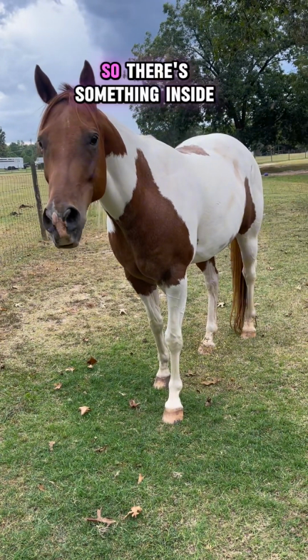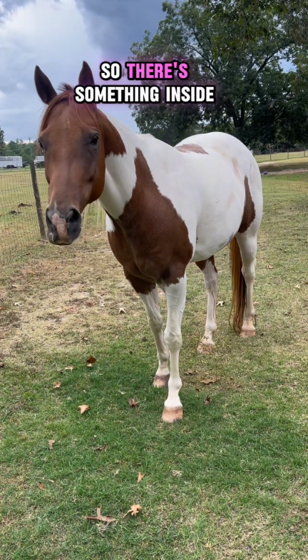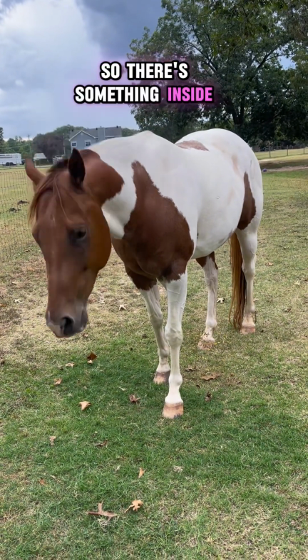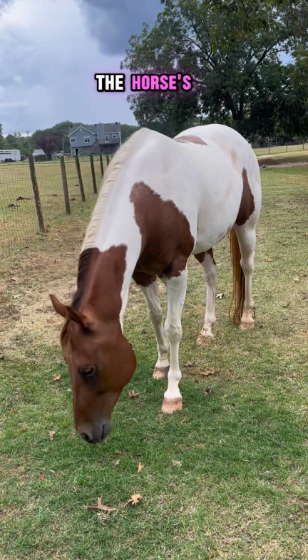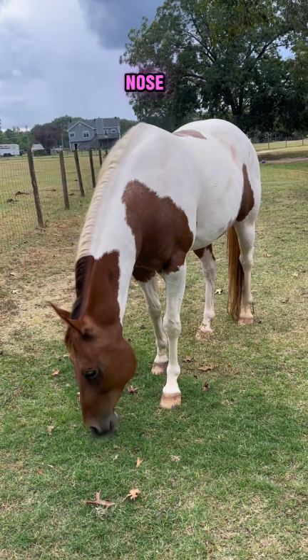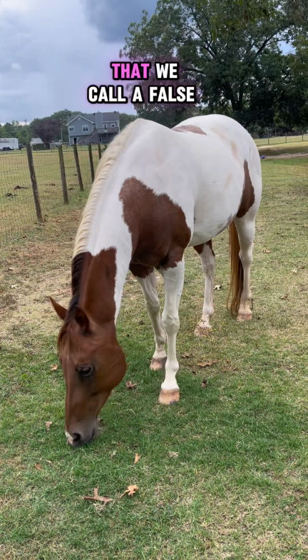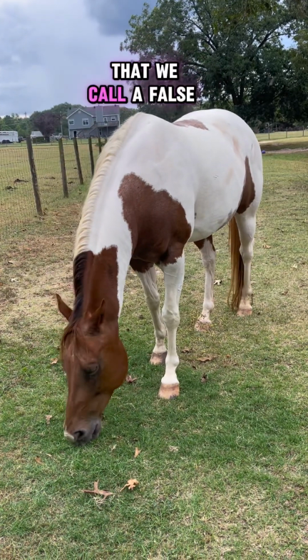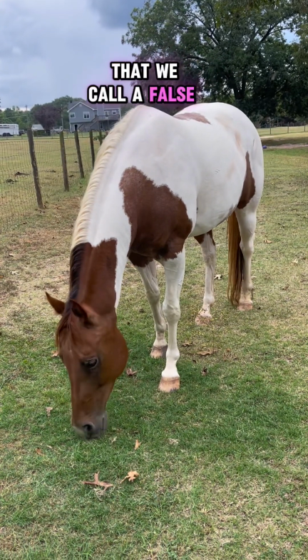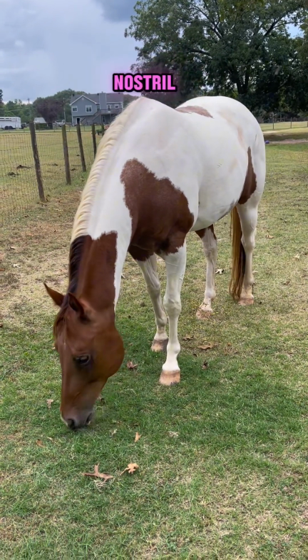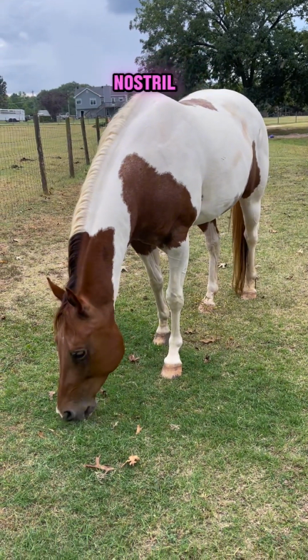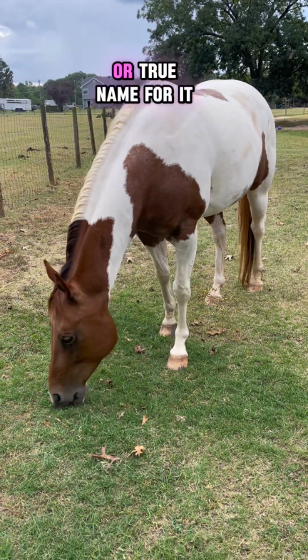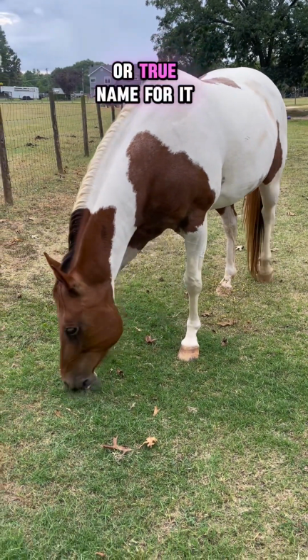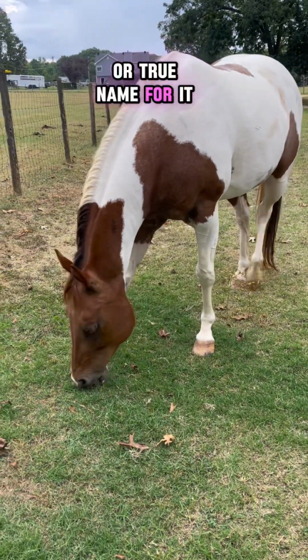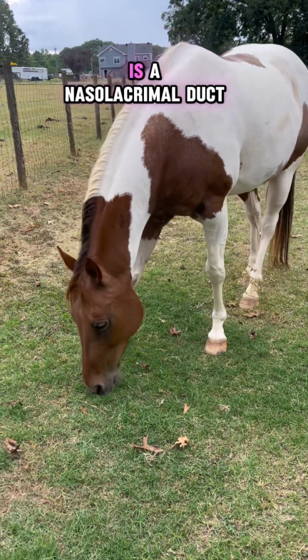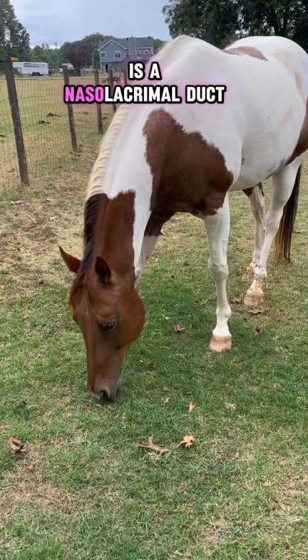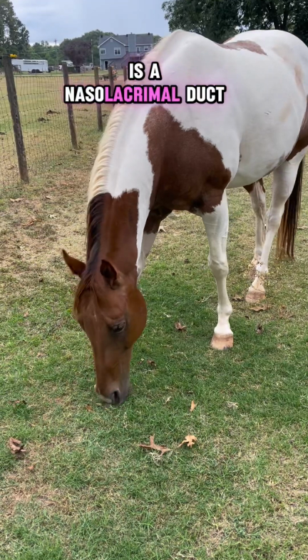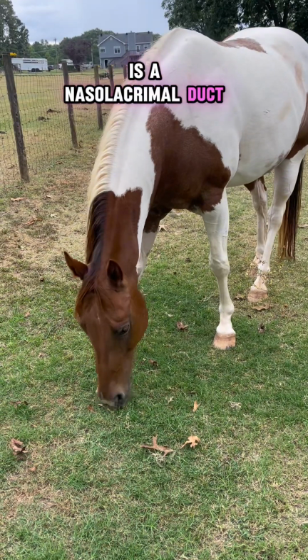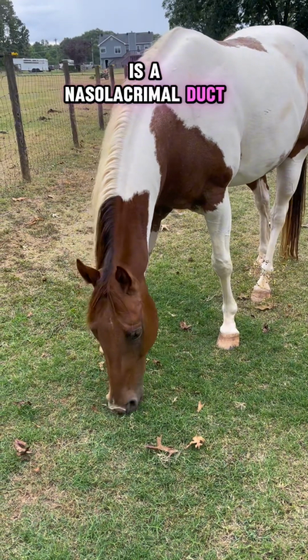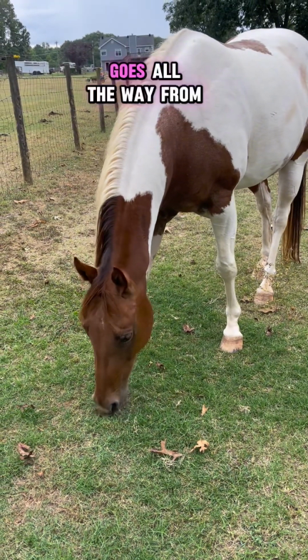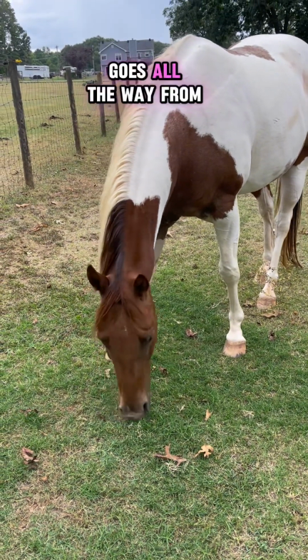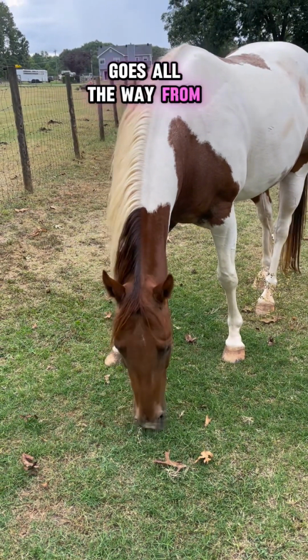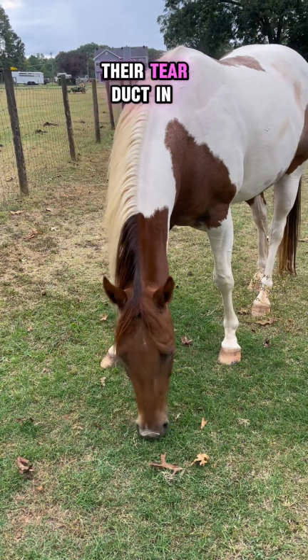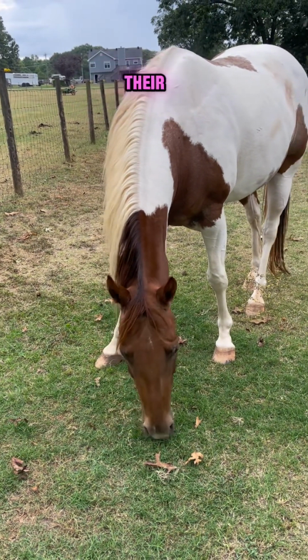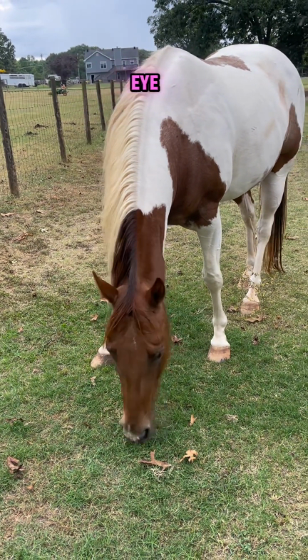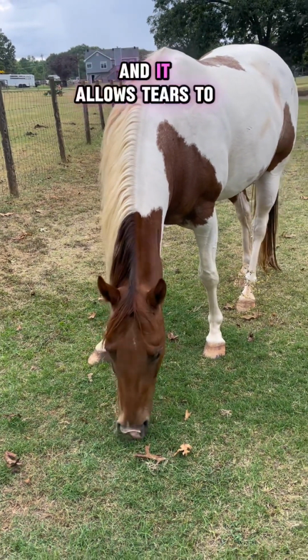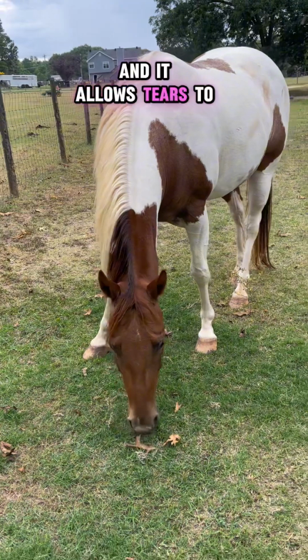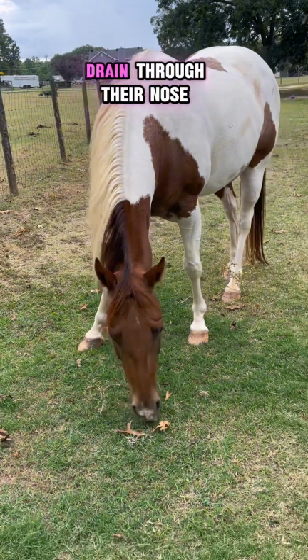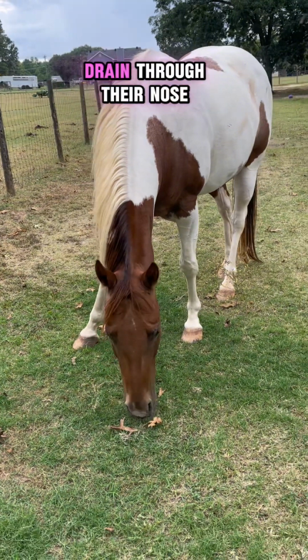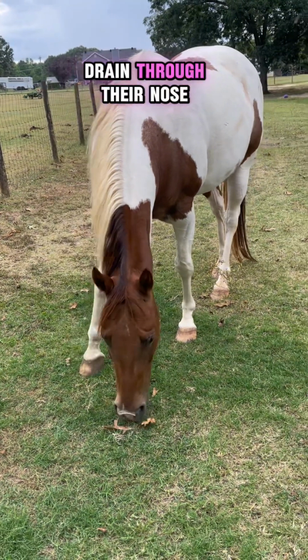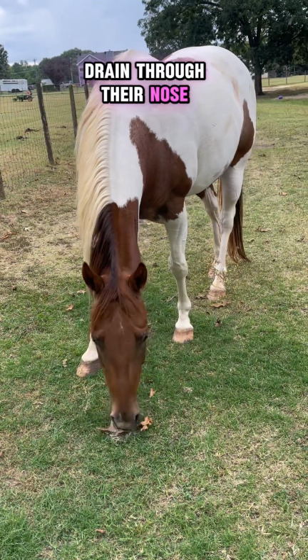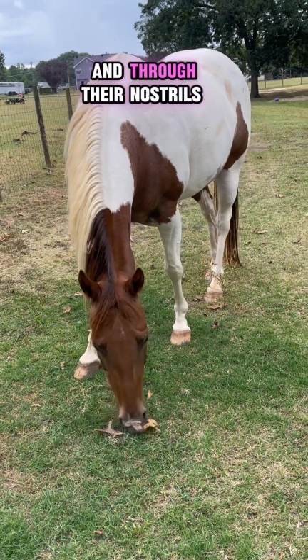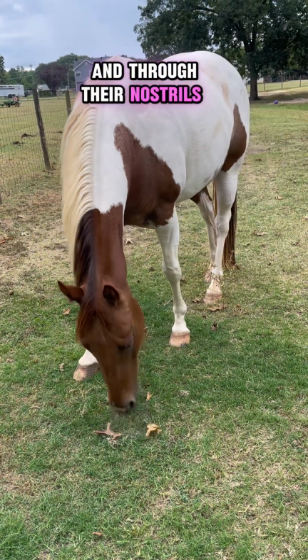There's something inside the horse's nose that we call a false nostril, or the true name for it is the nasal lacrimal duct. It goes all the way from their tear duct in their eye, and it allows tears to drain through their nose and through their nostrils.